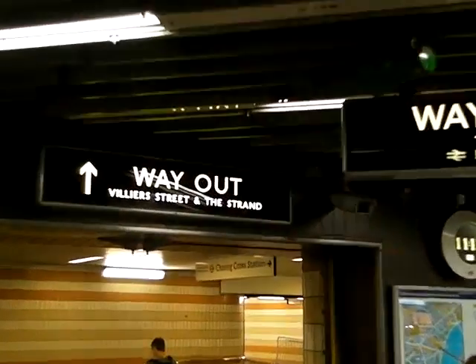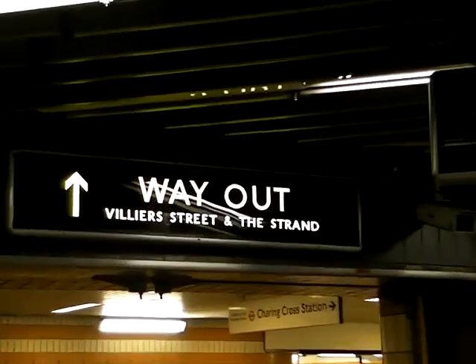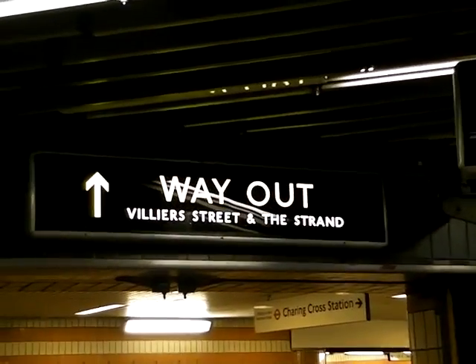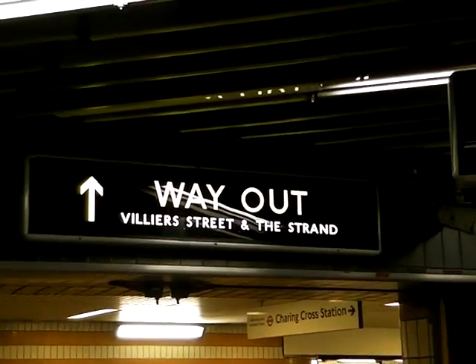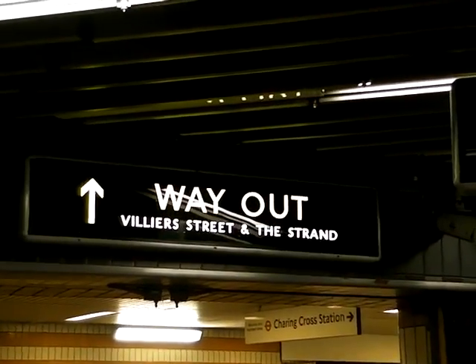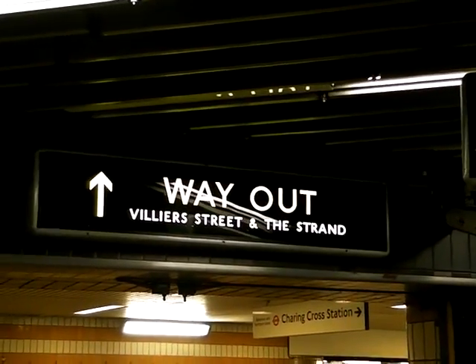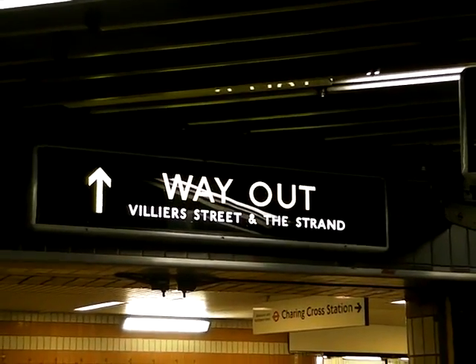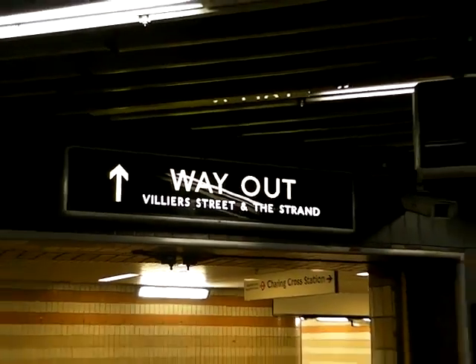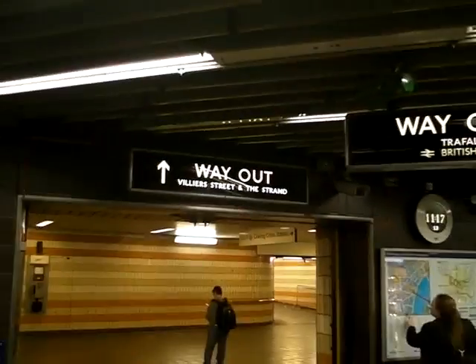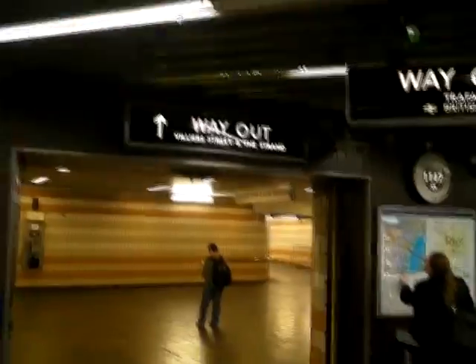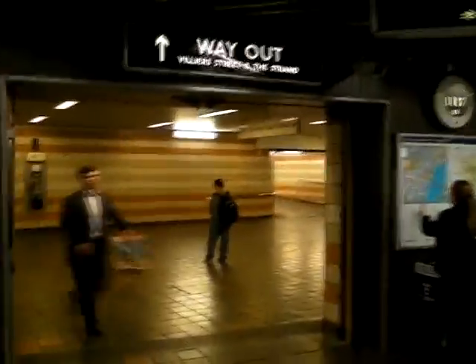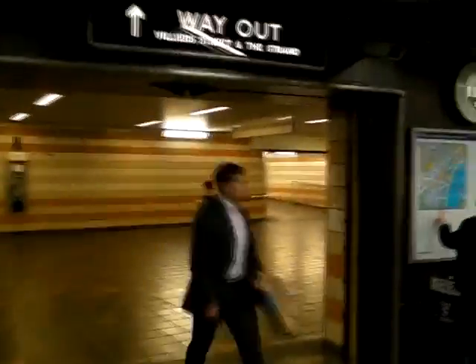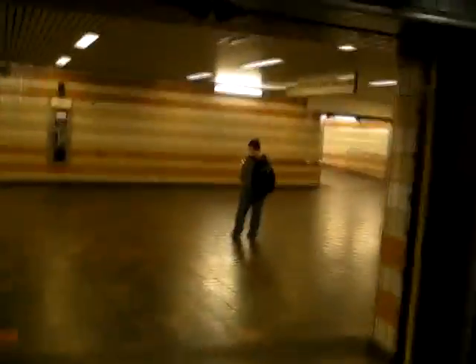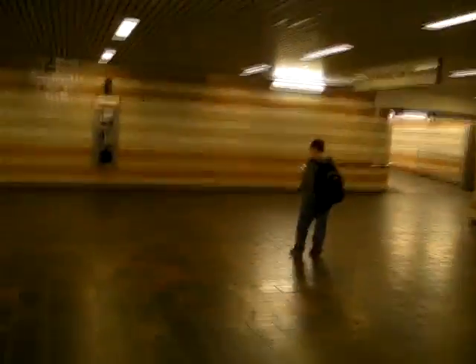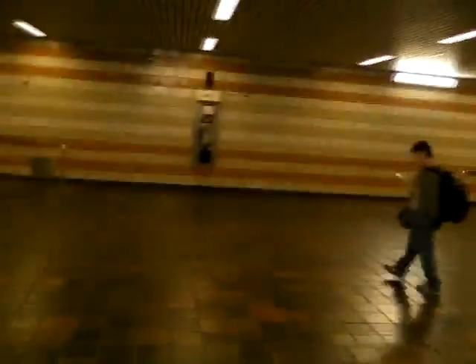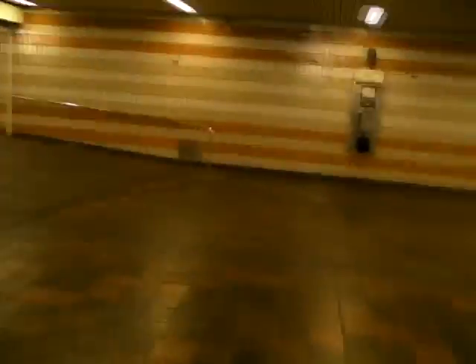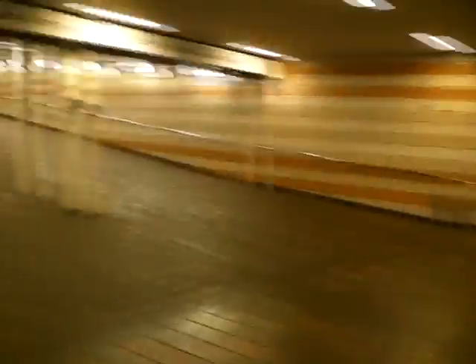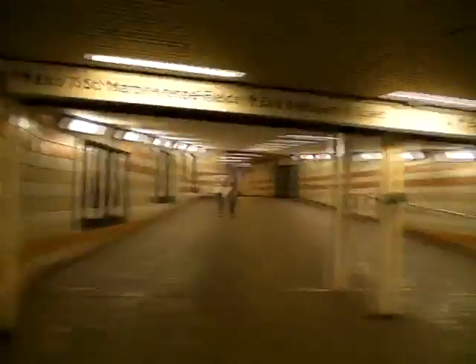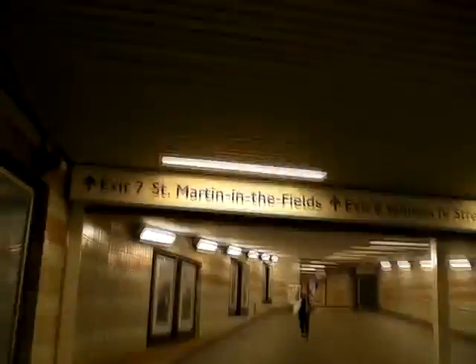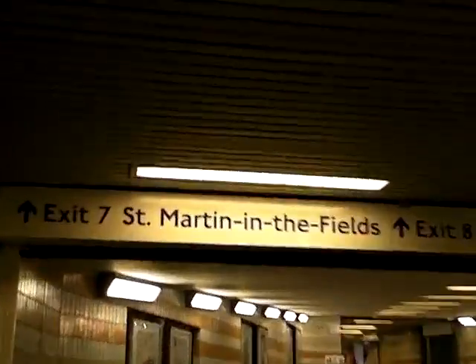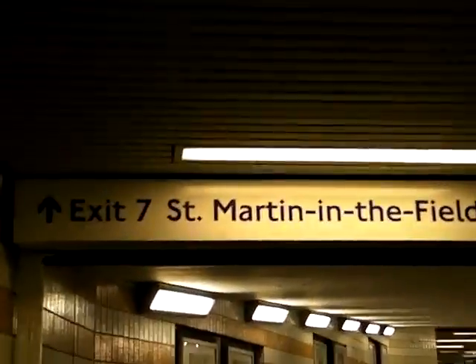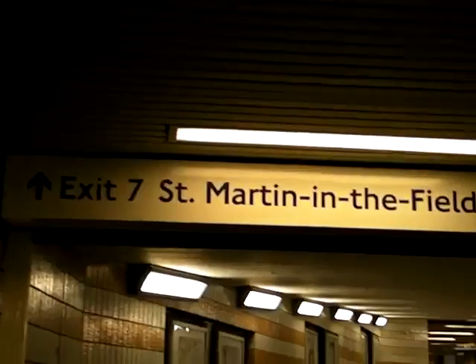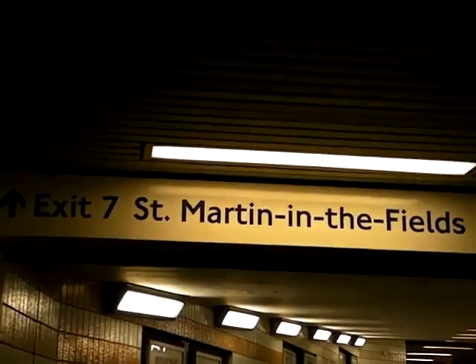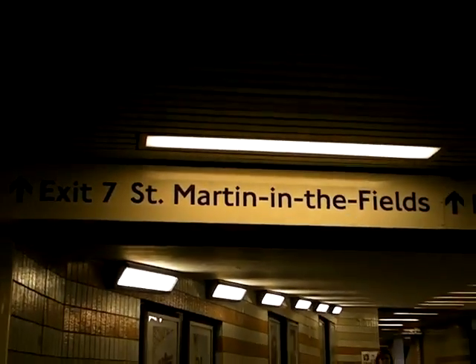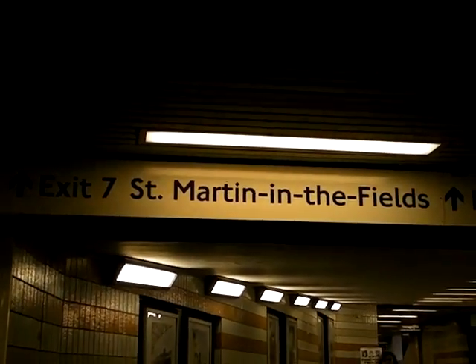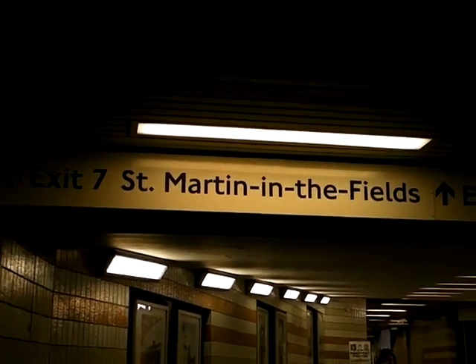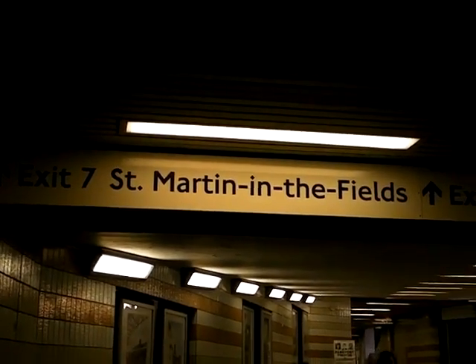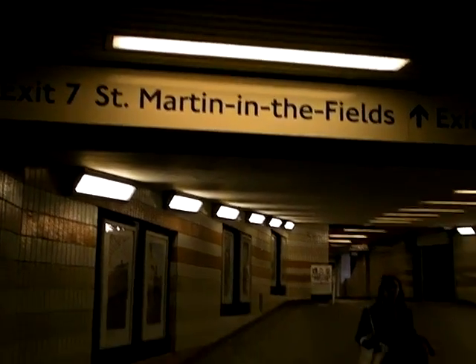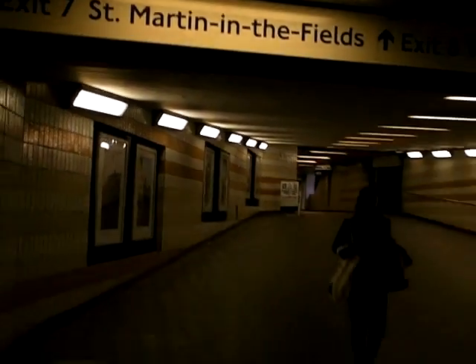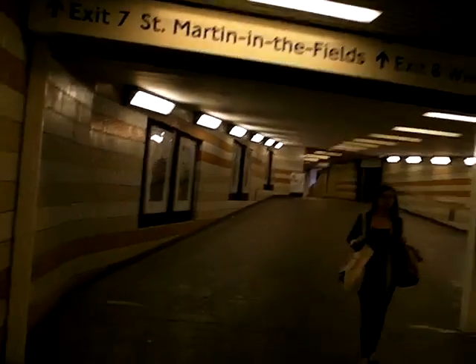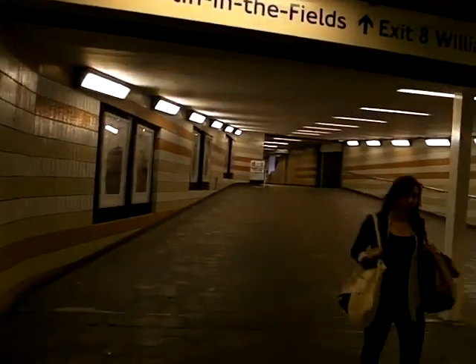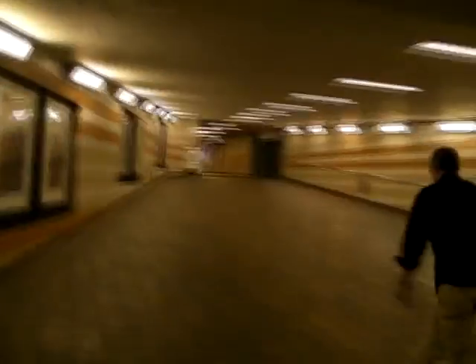Initially, look over on the left for the sign that says Way Out Villiers Street in the Strand. Once you've gone past the sign, immediately turn left and look up — you'll see another sign, and the exit we're looking for is Exit 7 for St Martin's in the Fields.